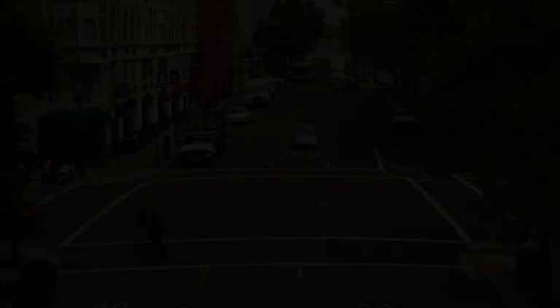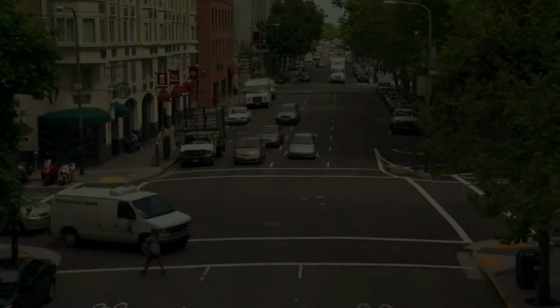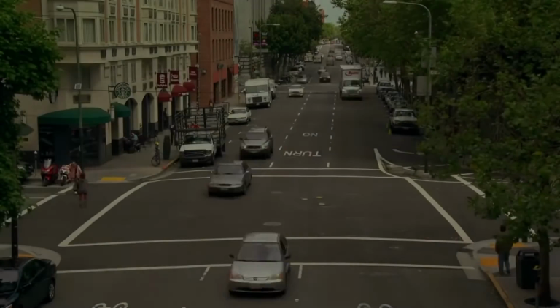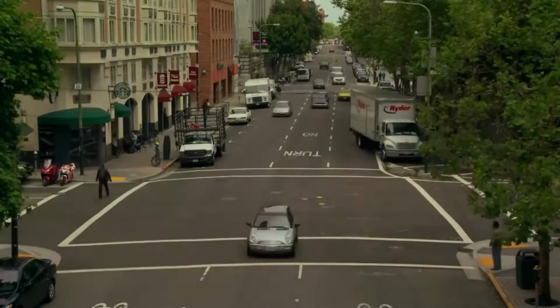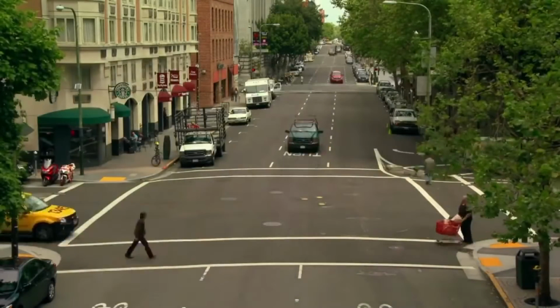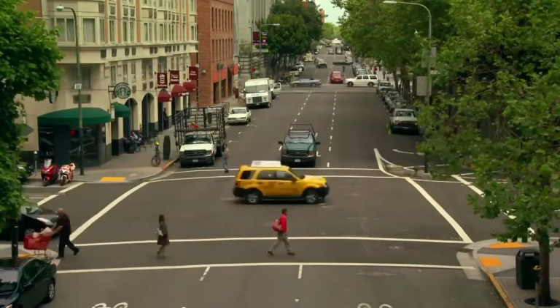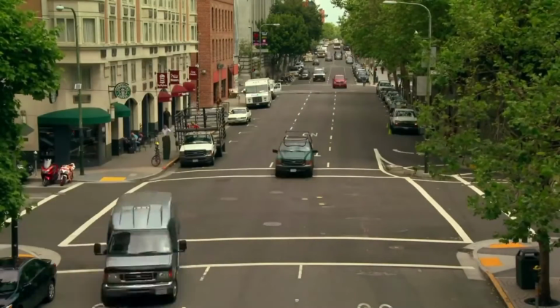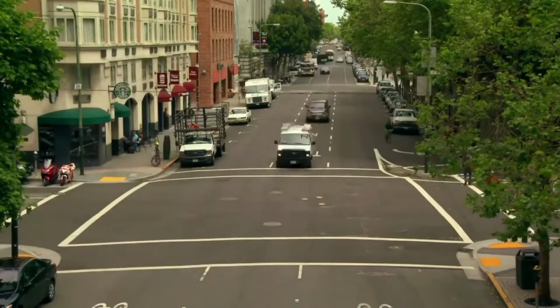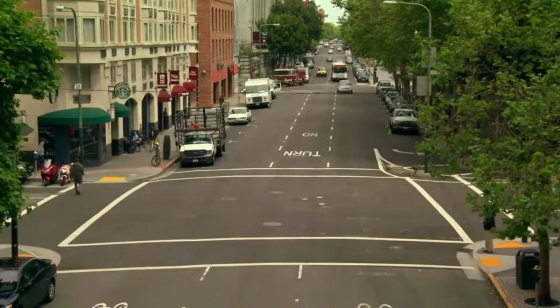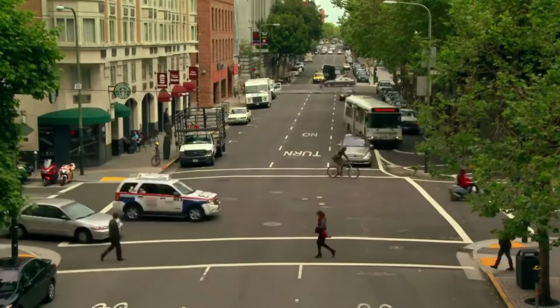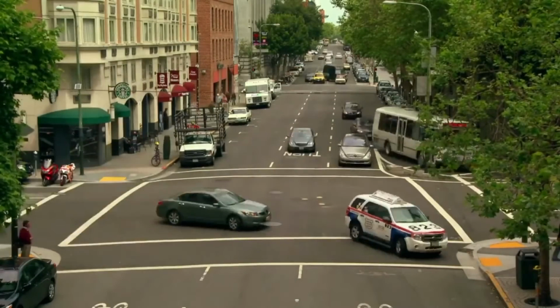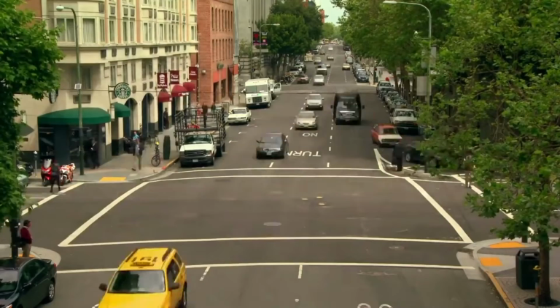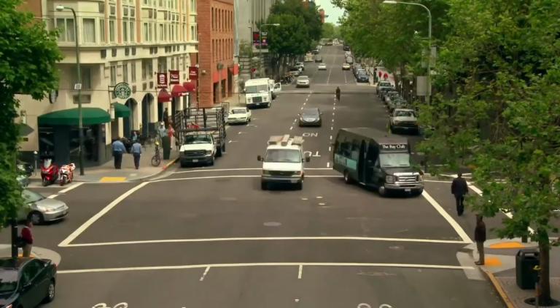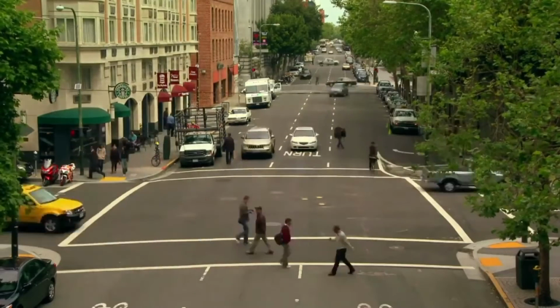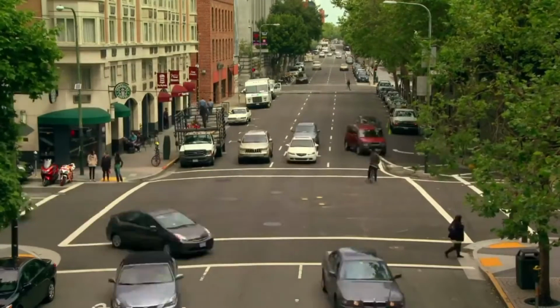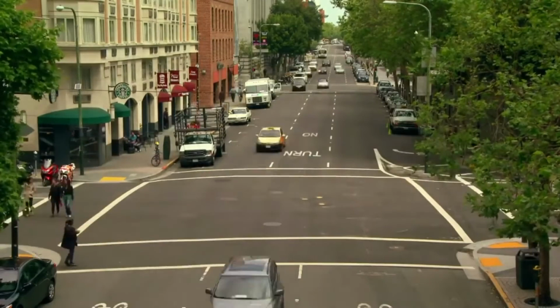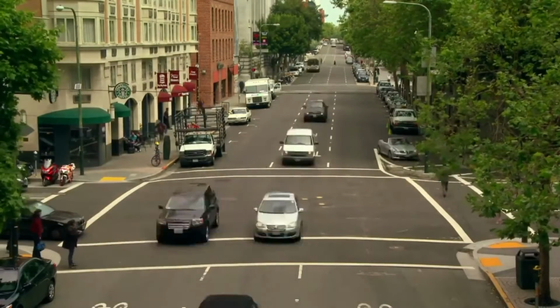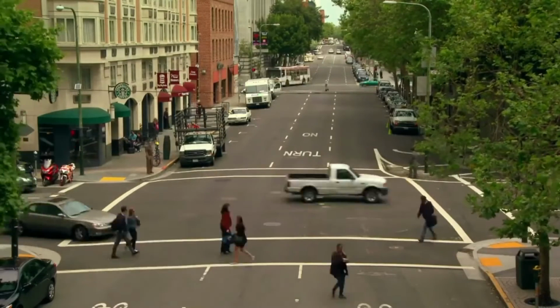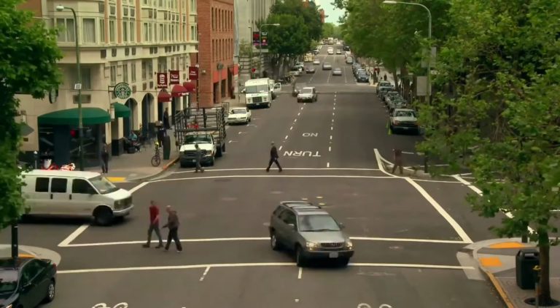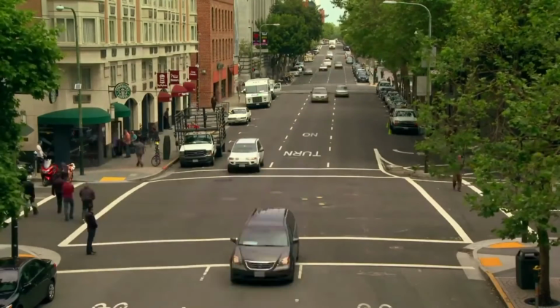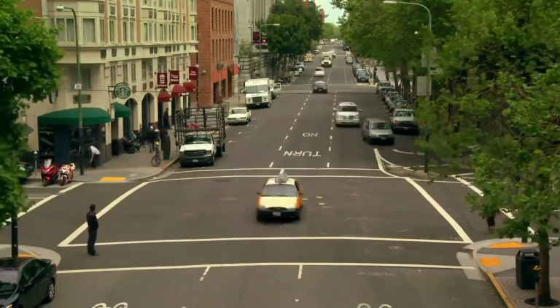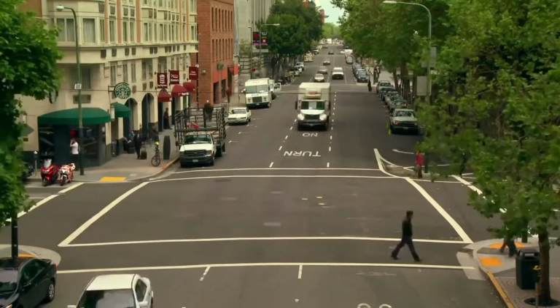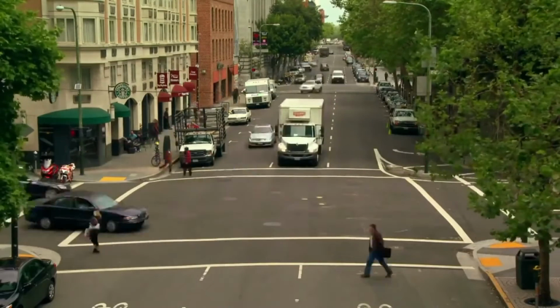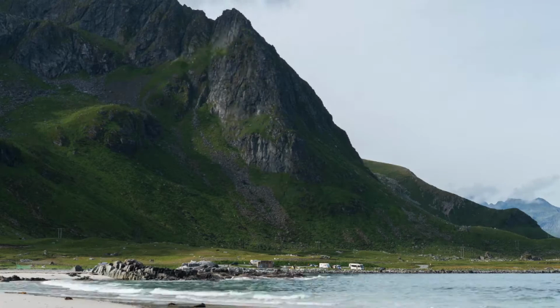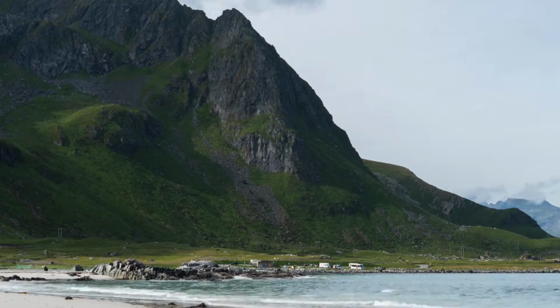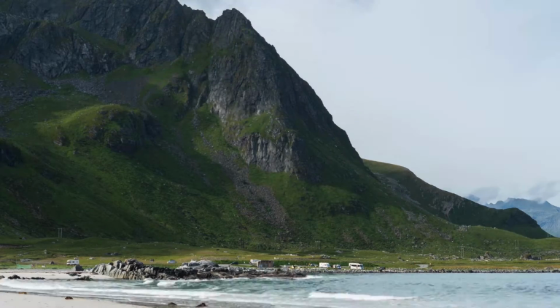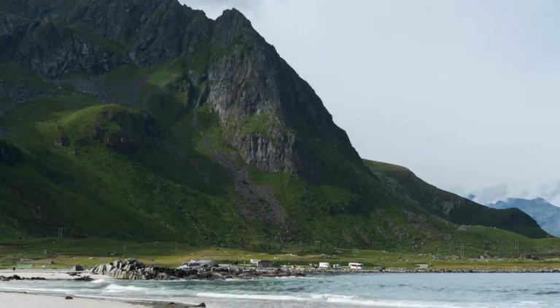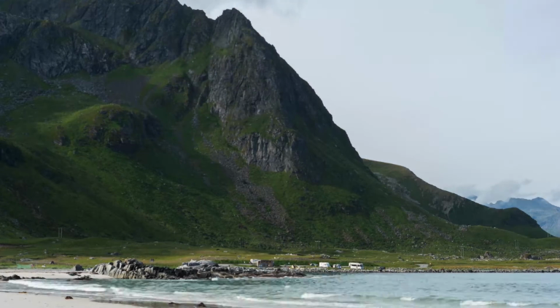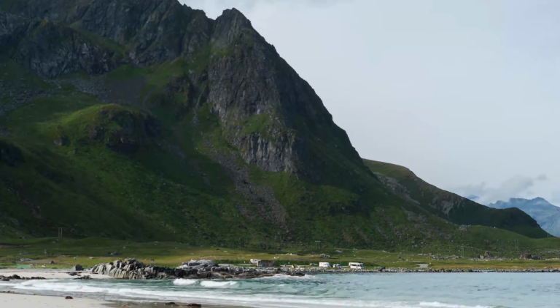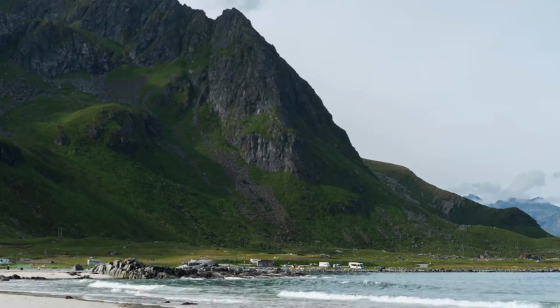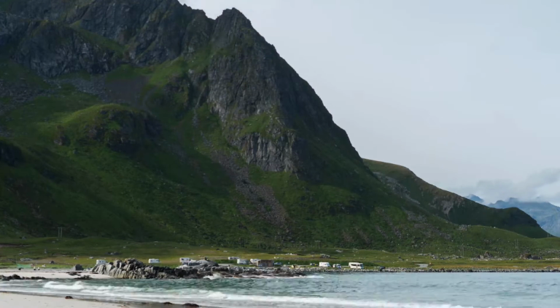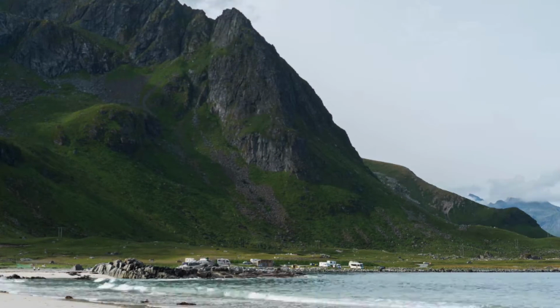The earth moves below your feet. The tectonic plates we stand on are constantly moving. They may only be moving at a rate of a few centimeters per year, but they're moving.